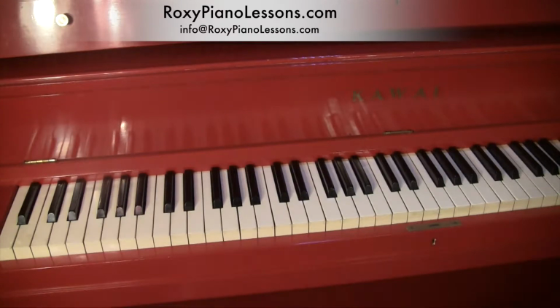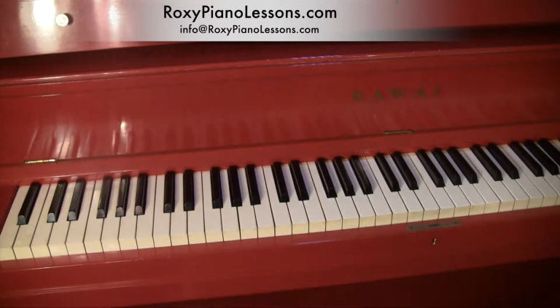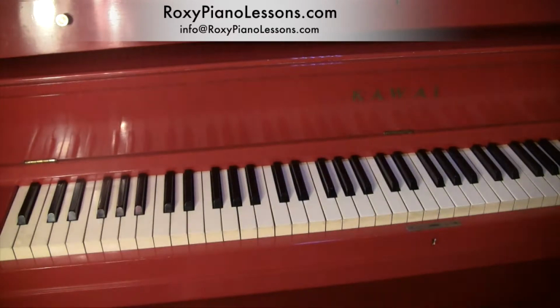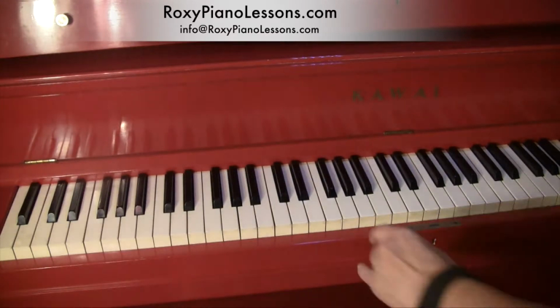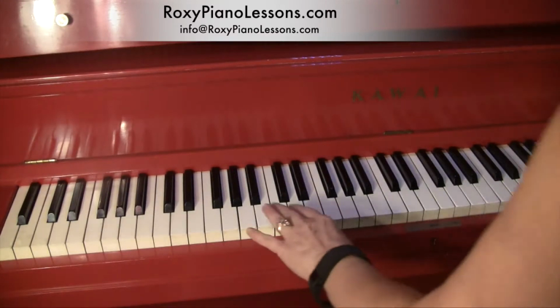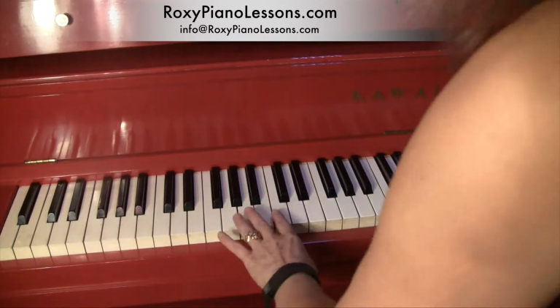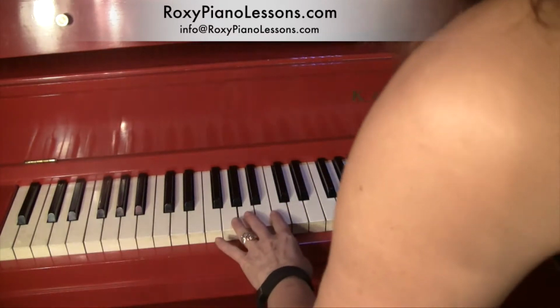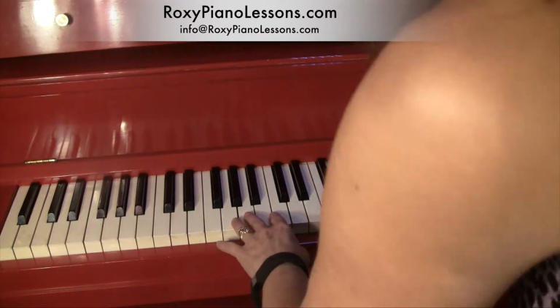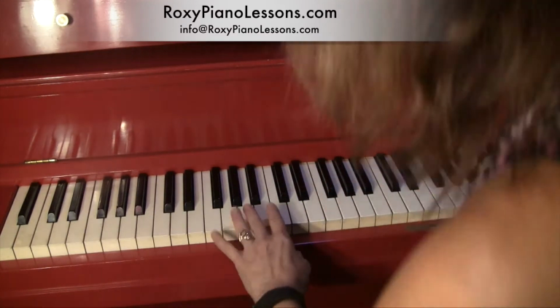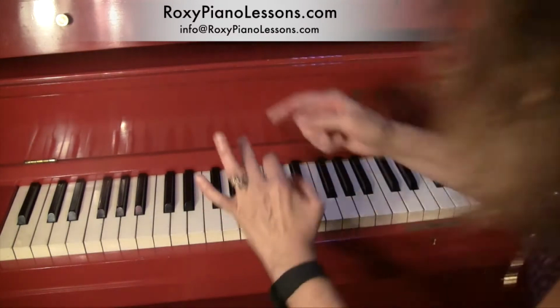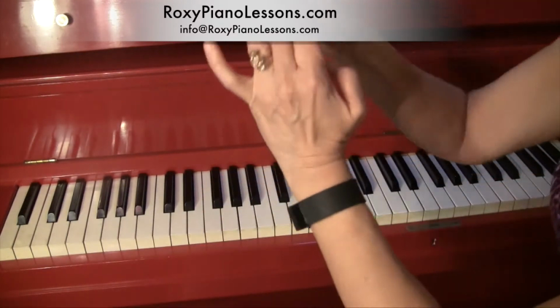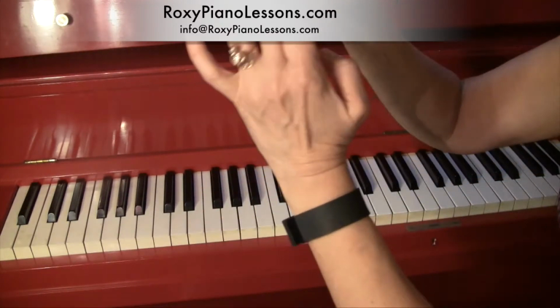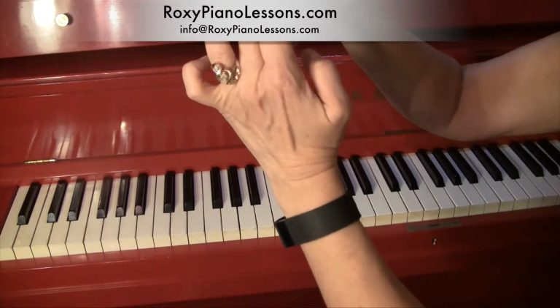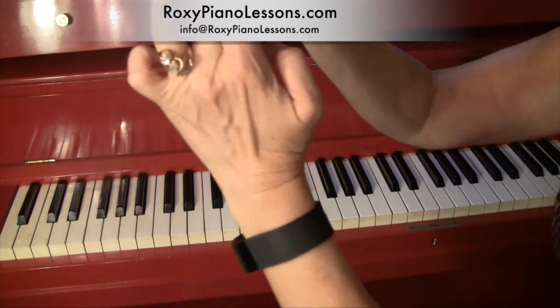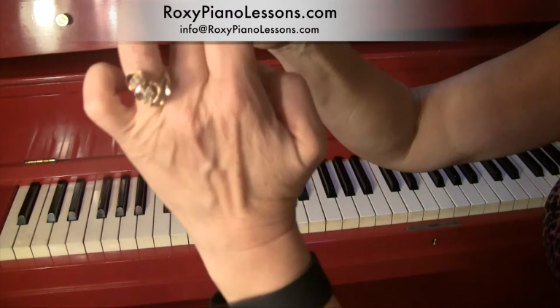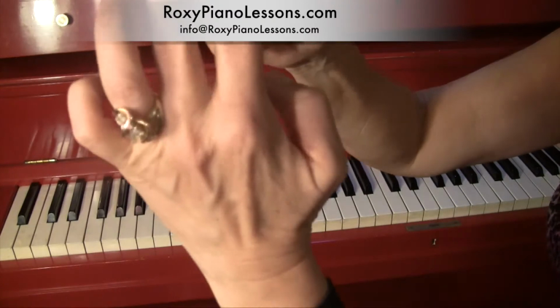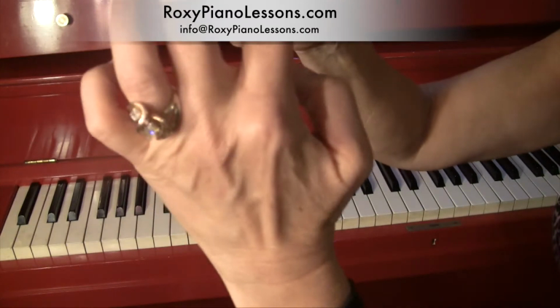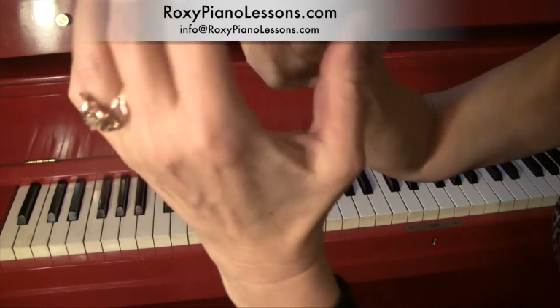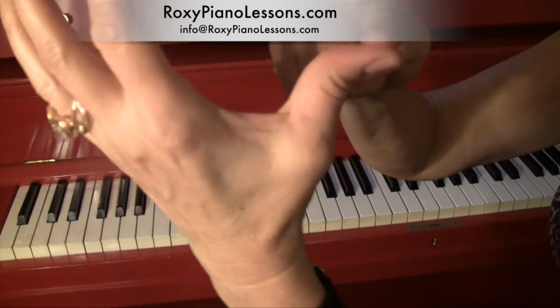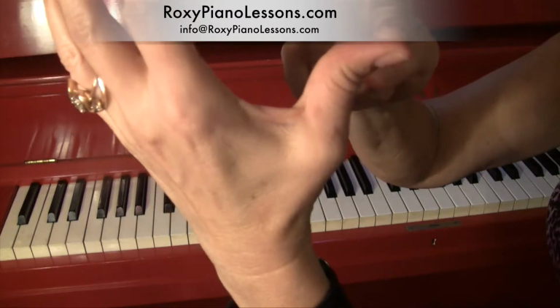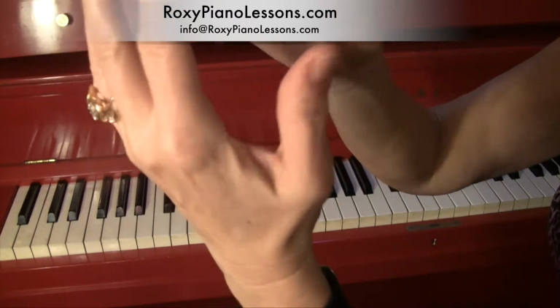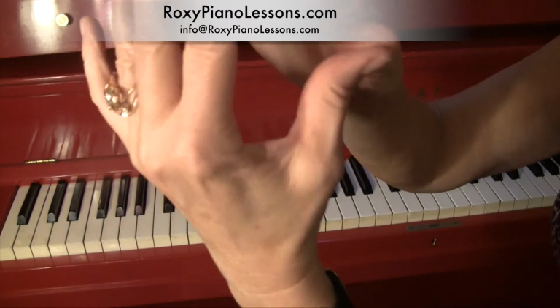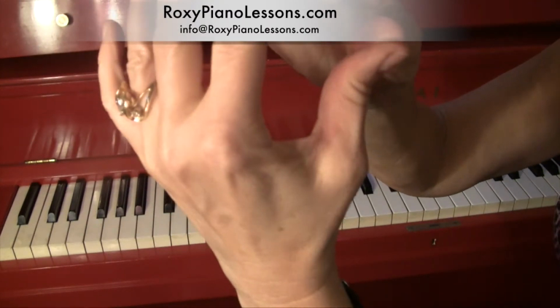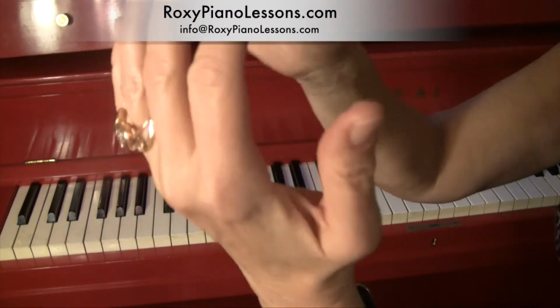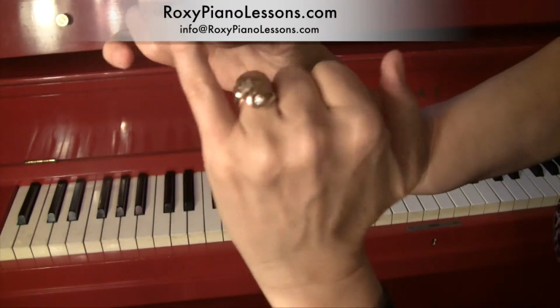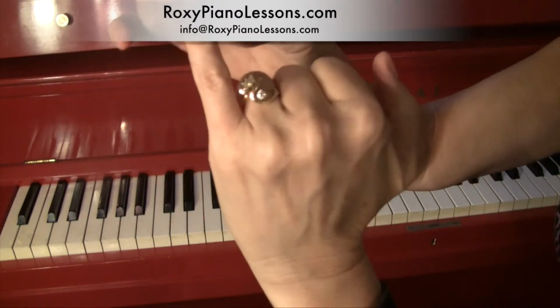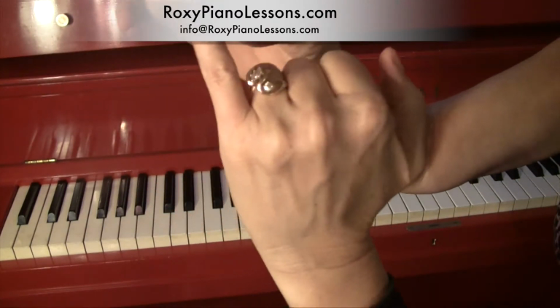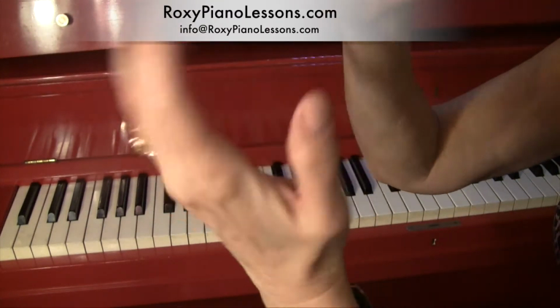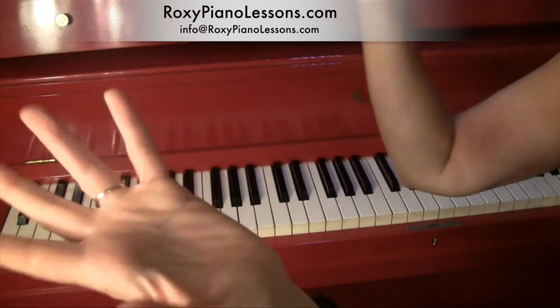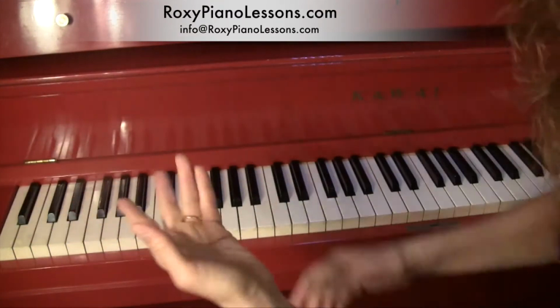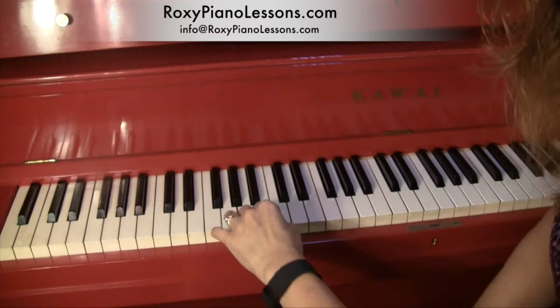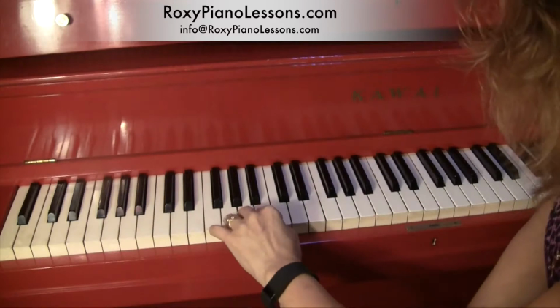I'm teaching you this with the fingering 4, 3, 2, 1. These are the stronger fingers — the pinky is not as strong.